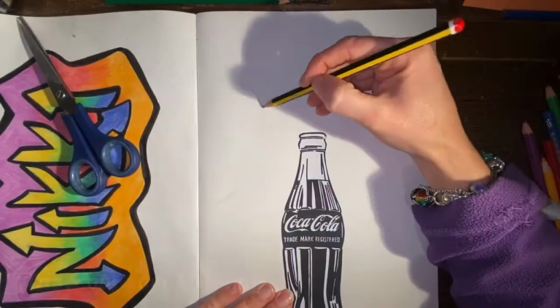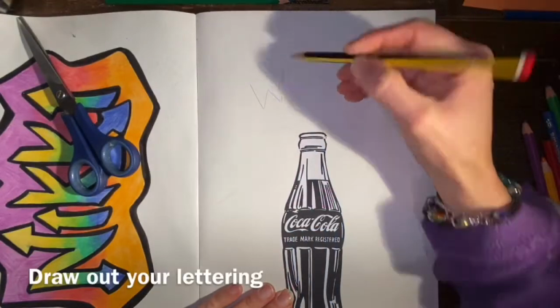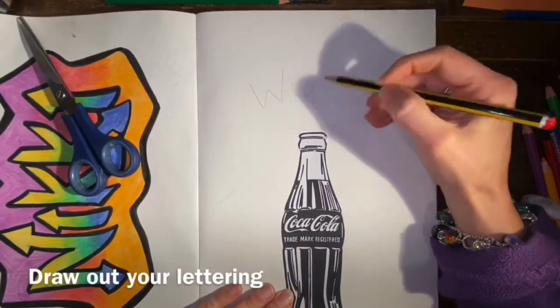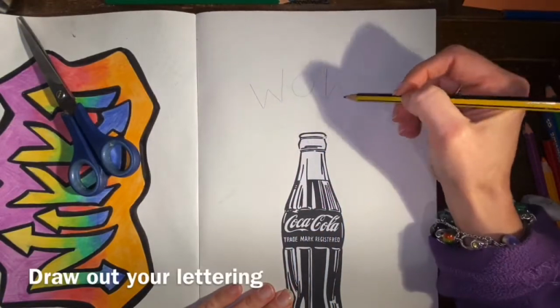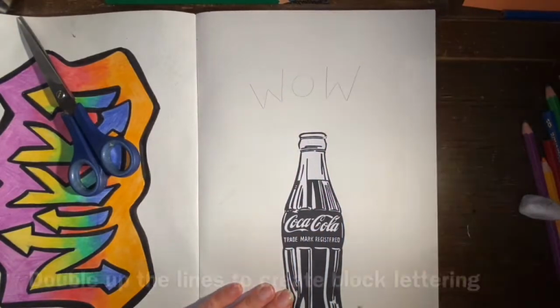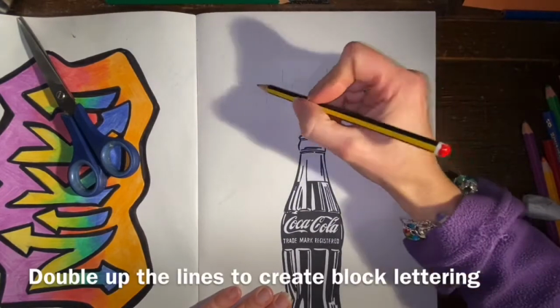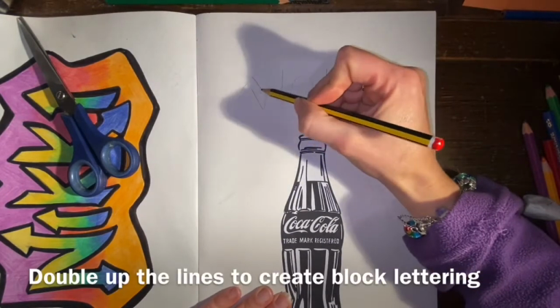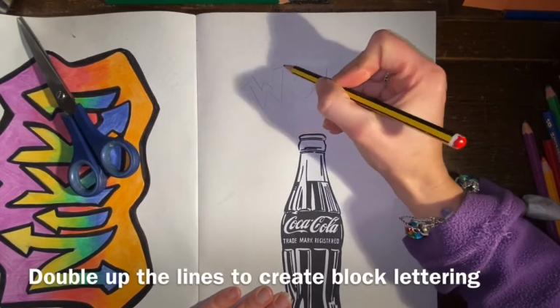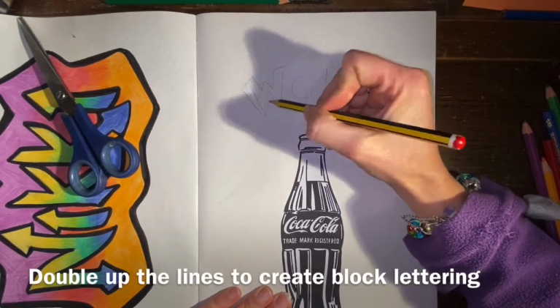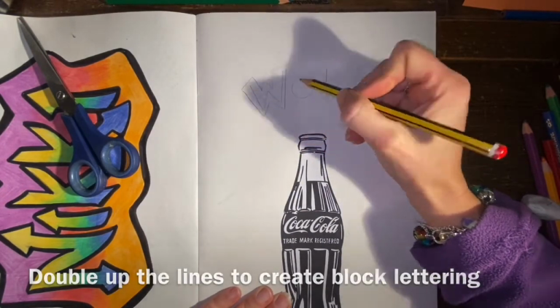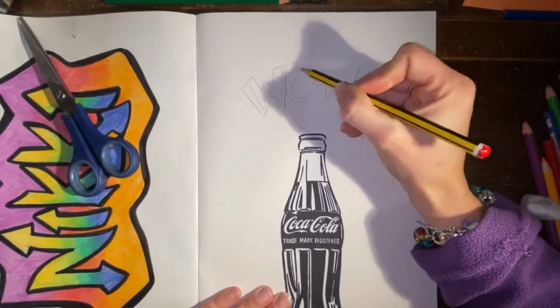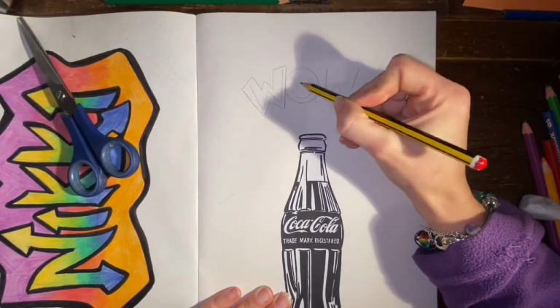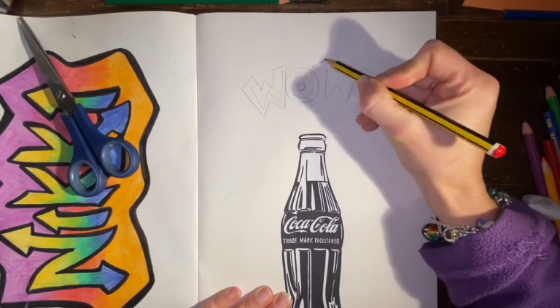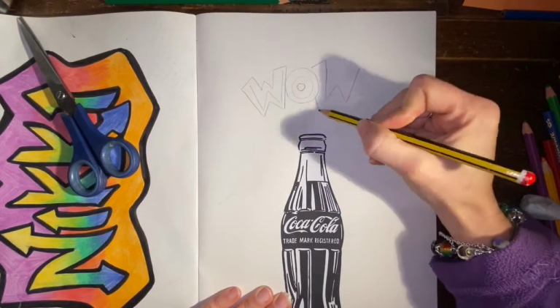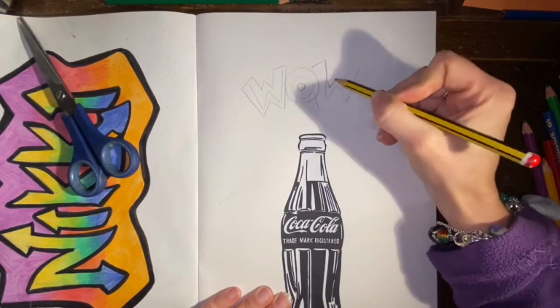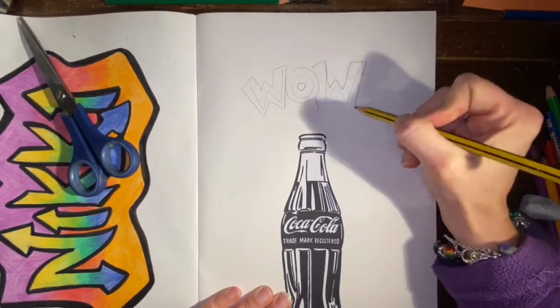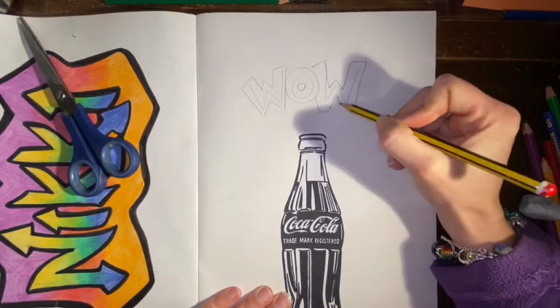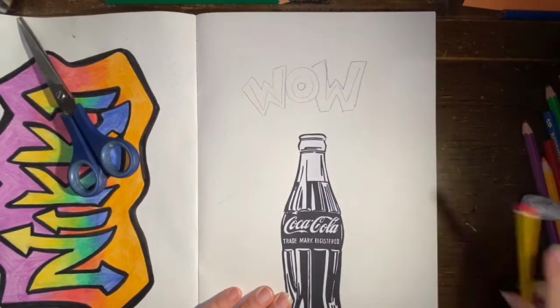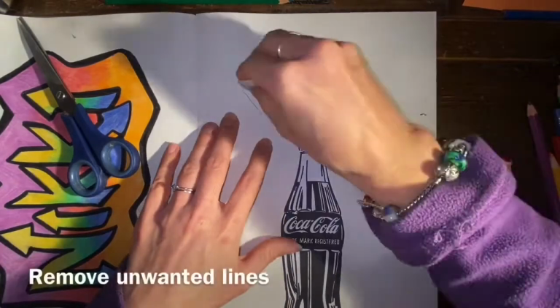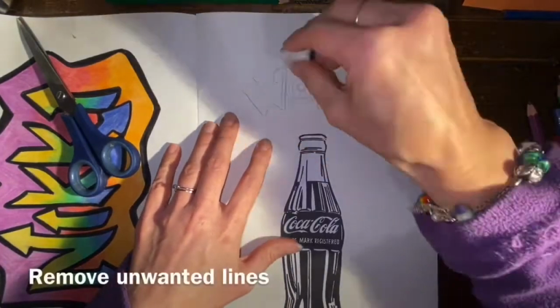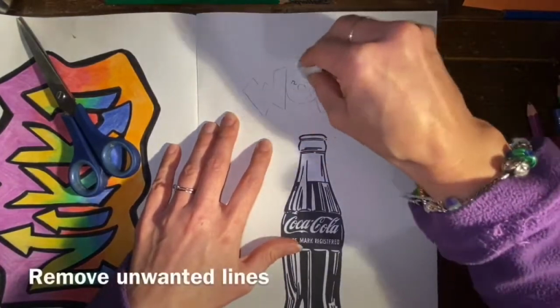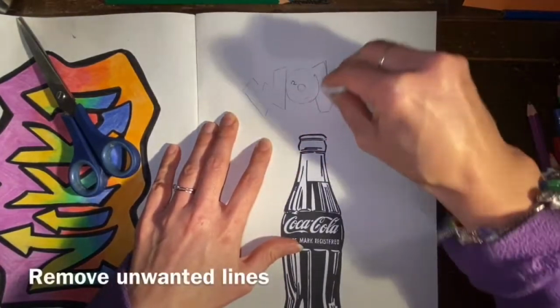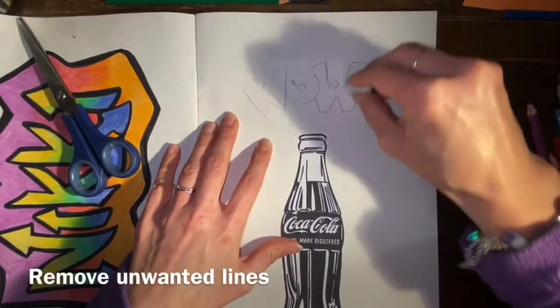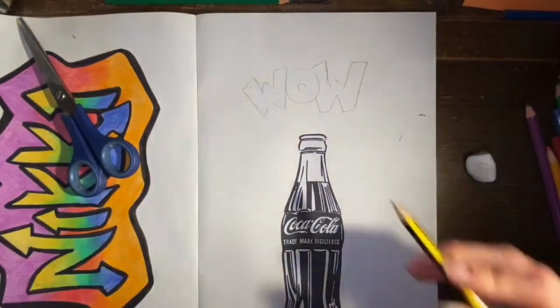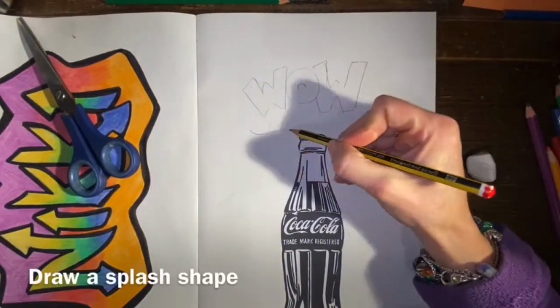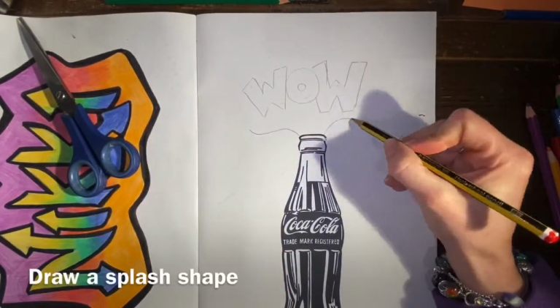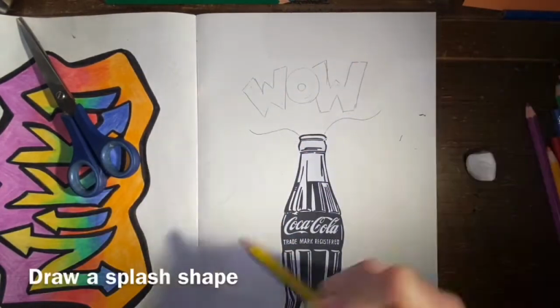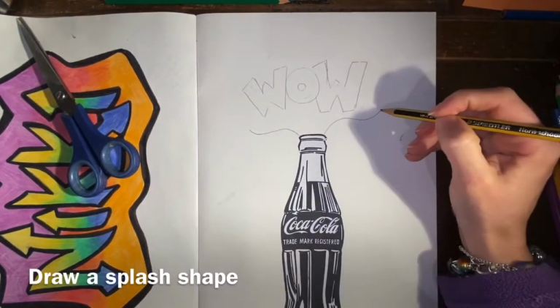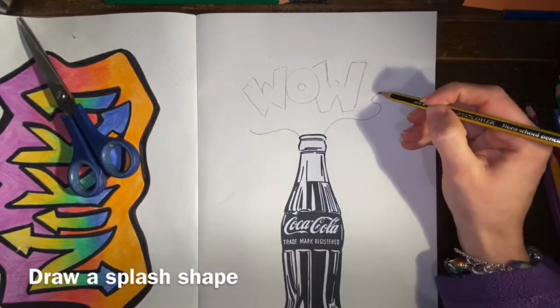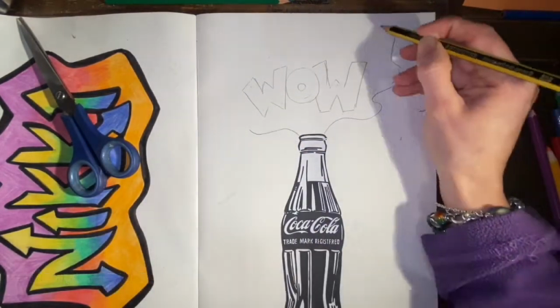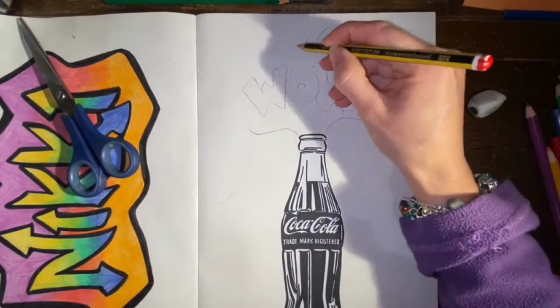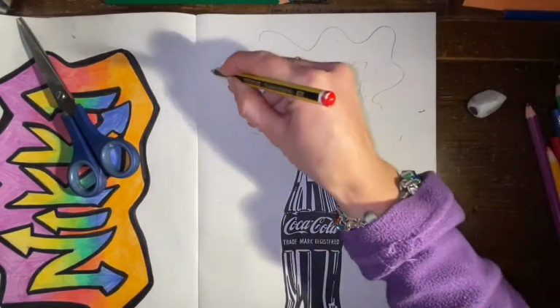When creating this Coke splash, we're going to think about the pop art style using comic book lettering, where I'm doubling up my letters to make block lettering.